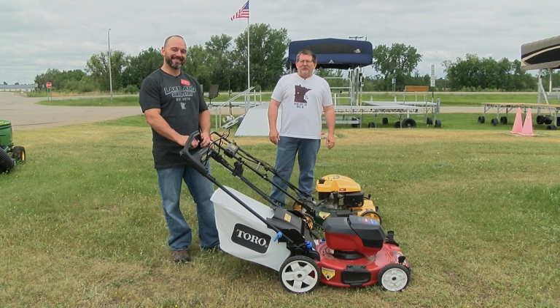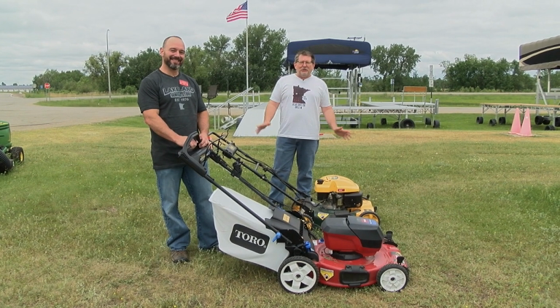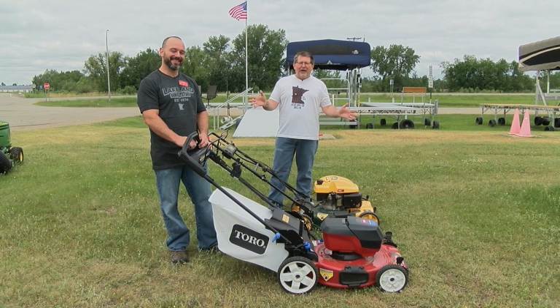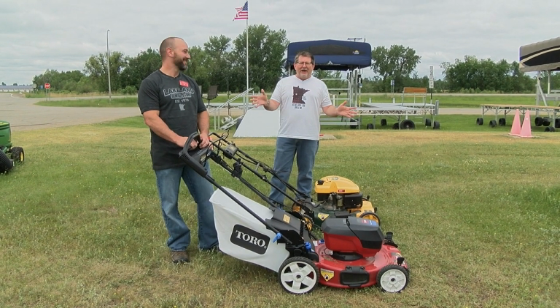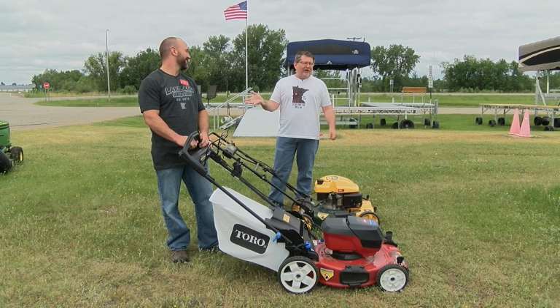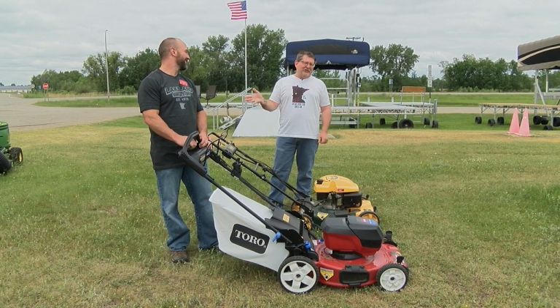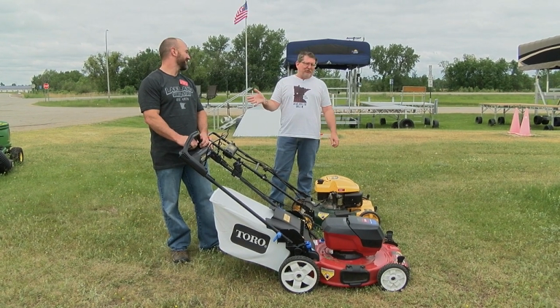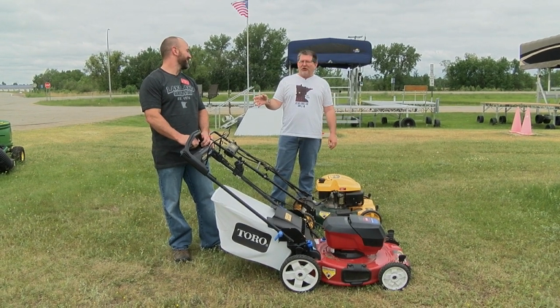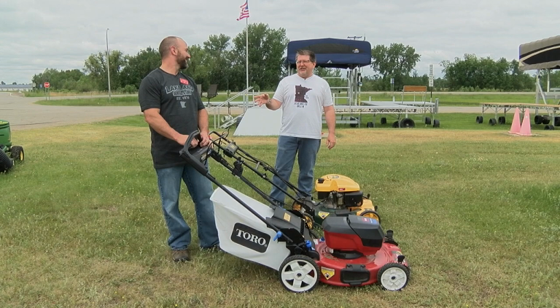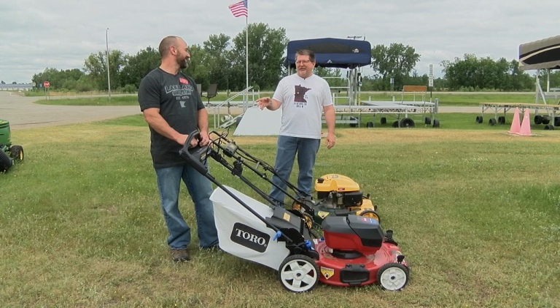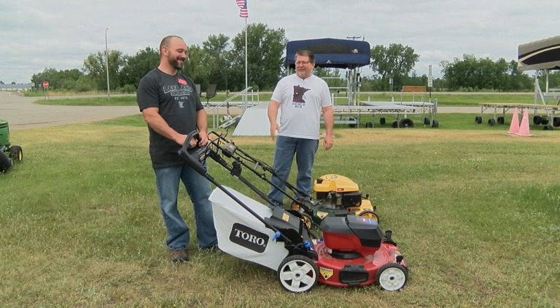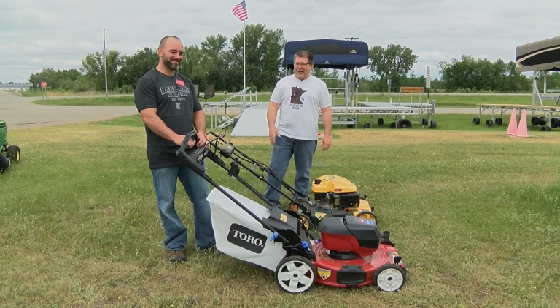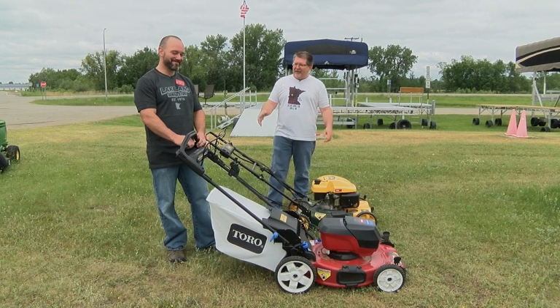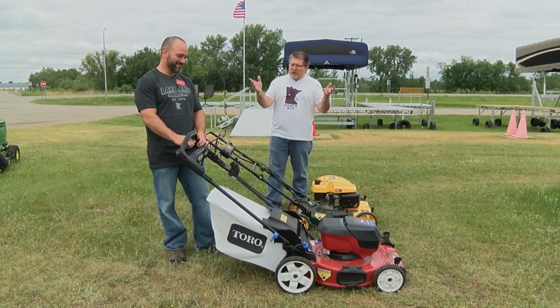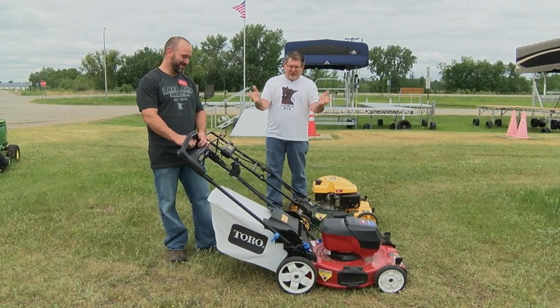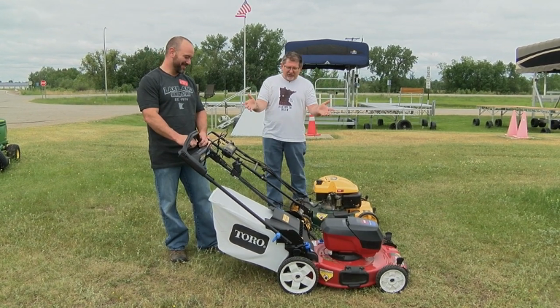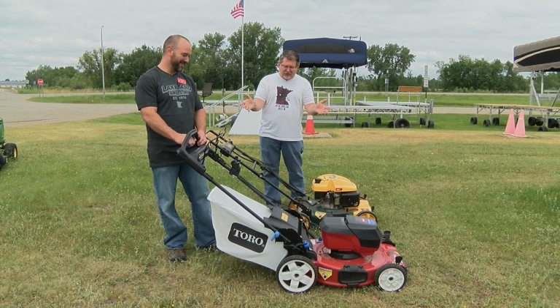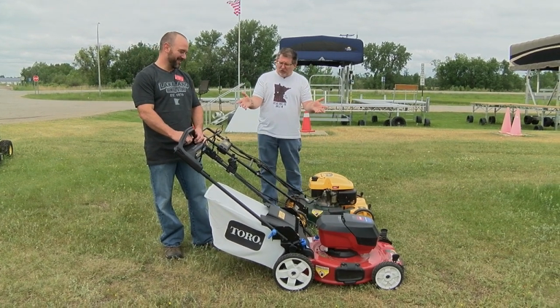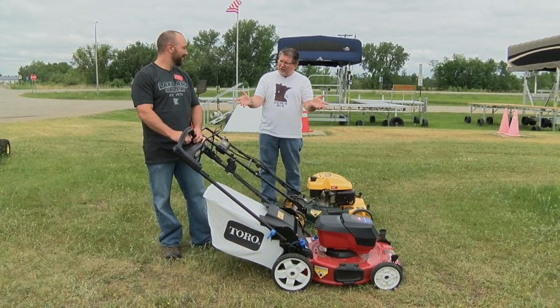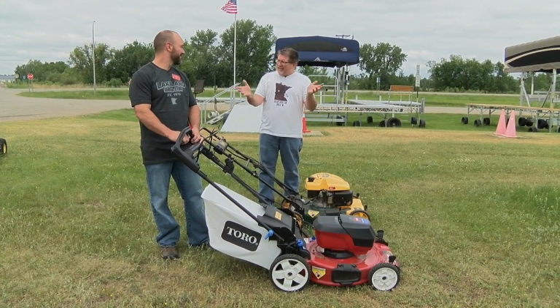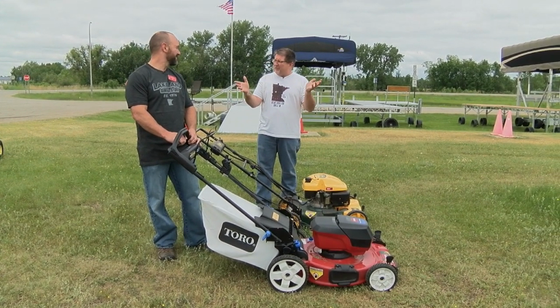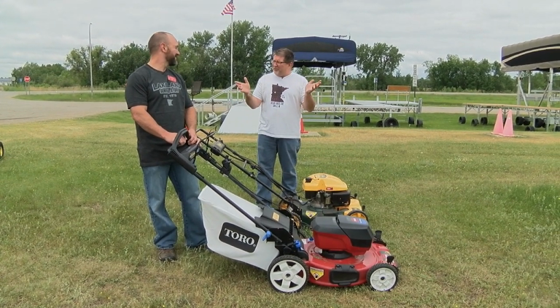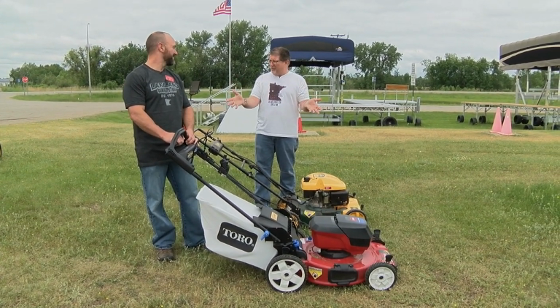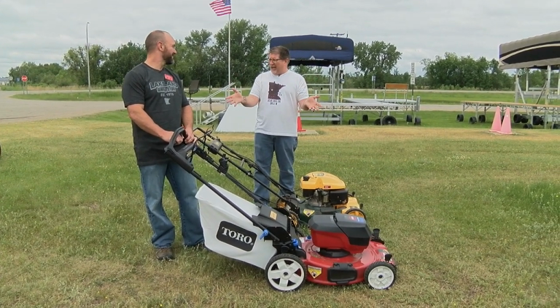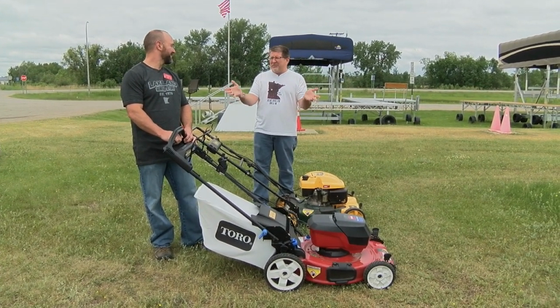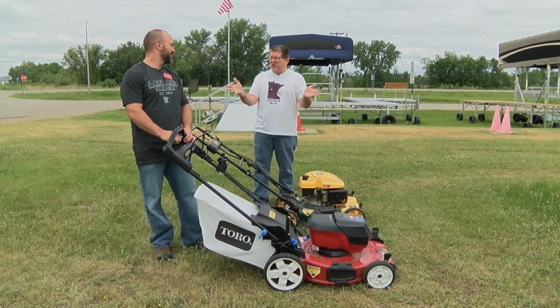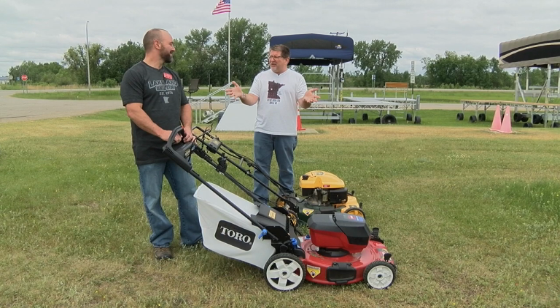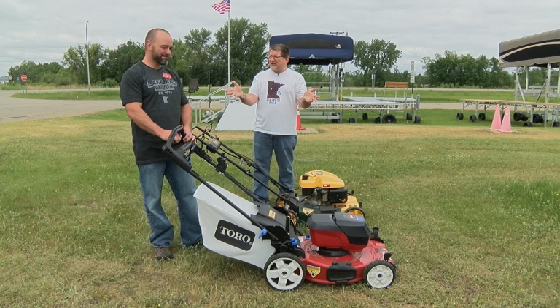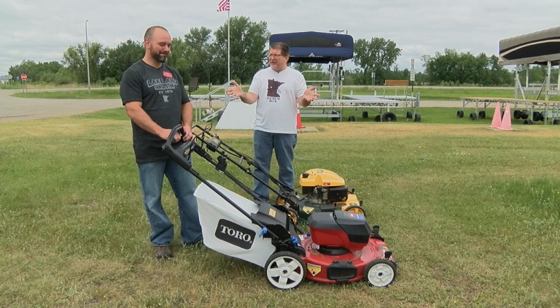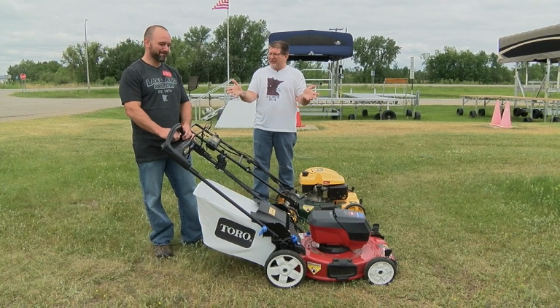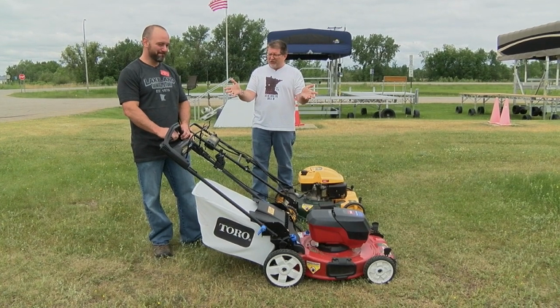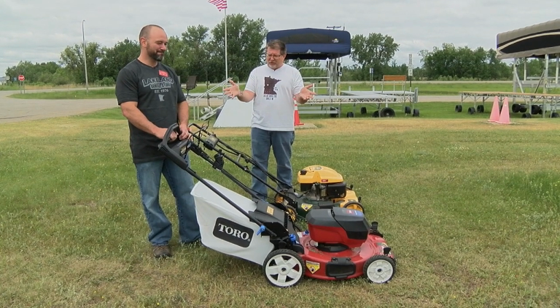We're tooling around with Bob. We're at Lakeland General Store in Dunn Villa. Bob, you know, we talked about Toro and some of the lines, some of the newer things that you have here at Lakeland General Store.